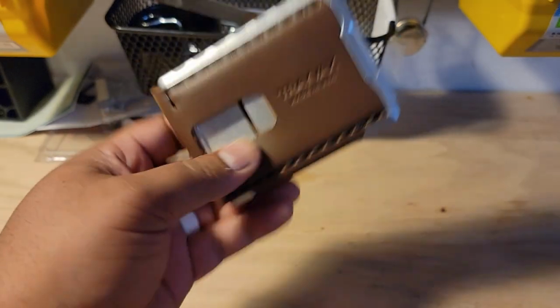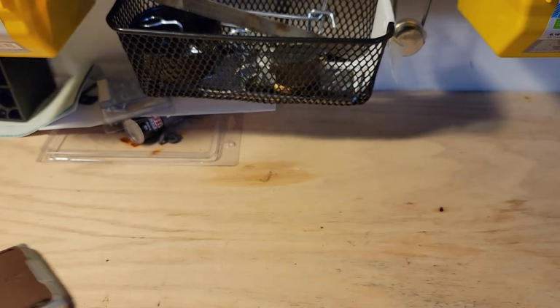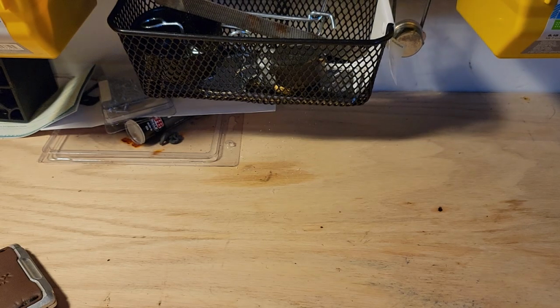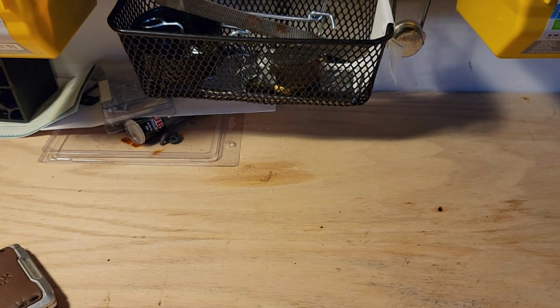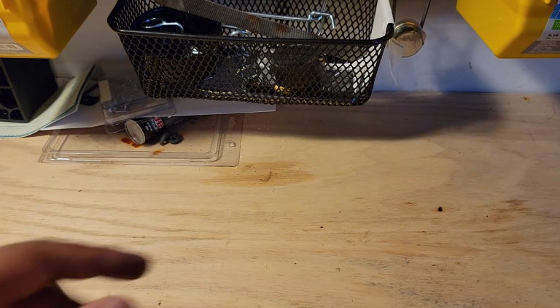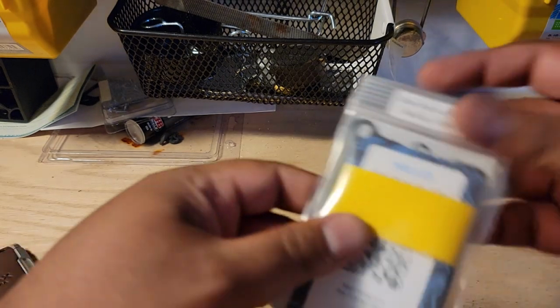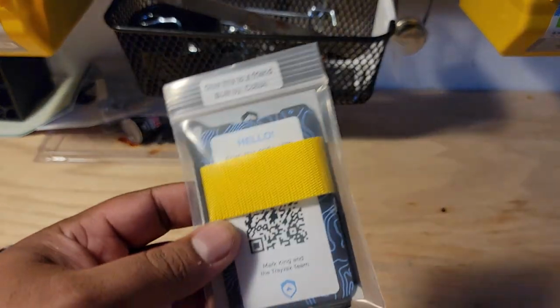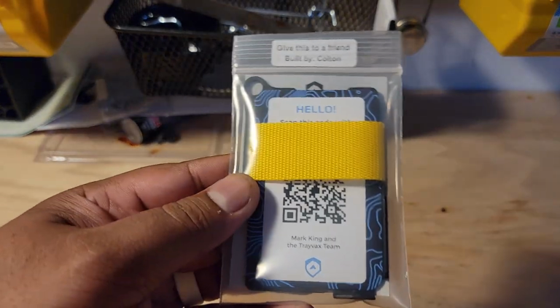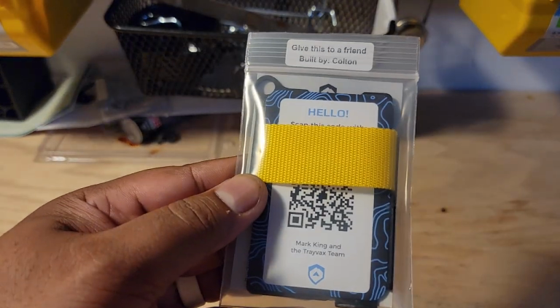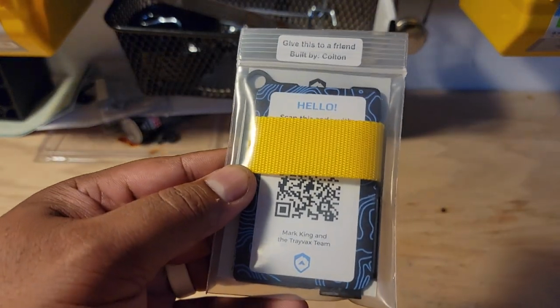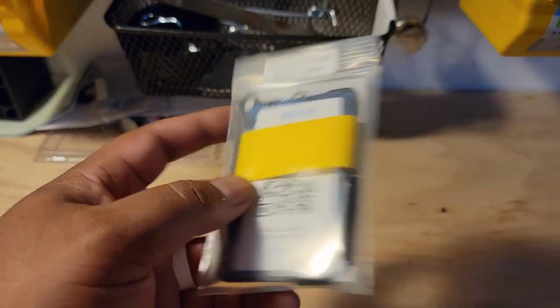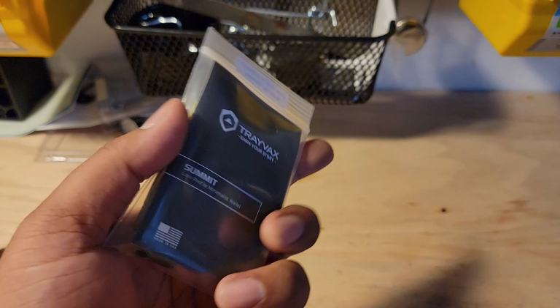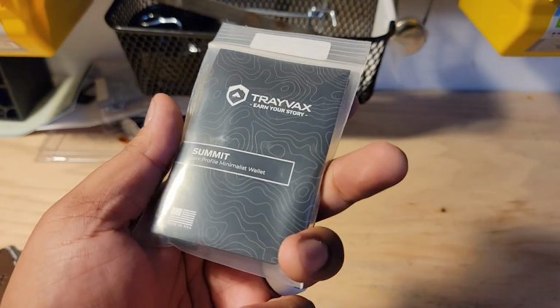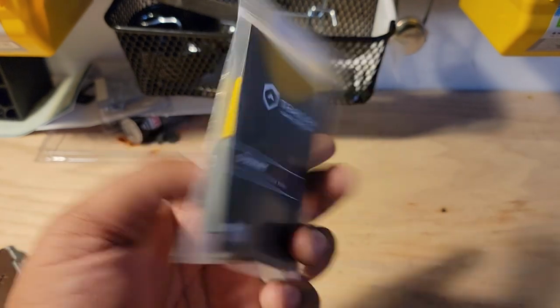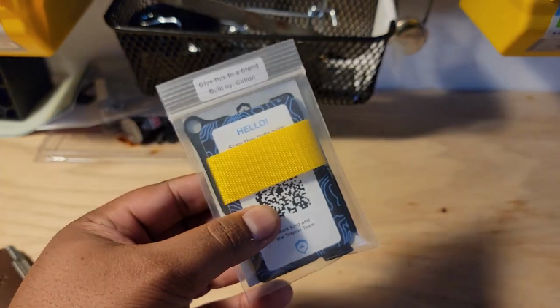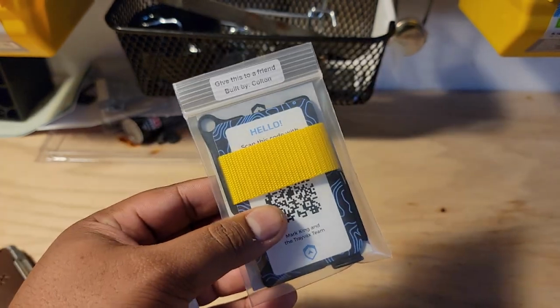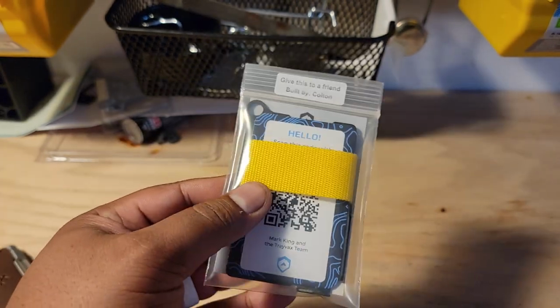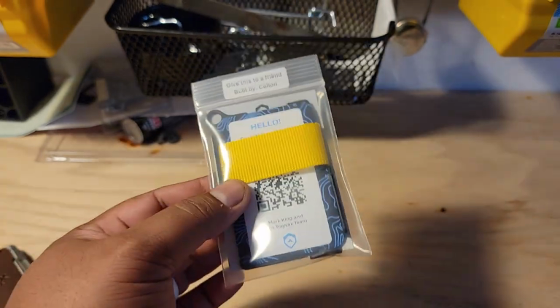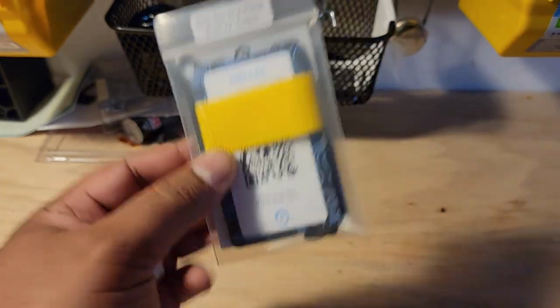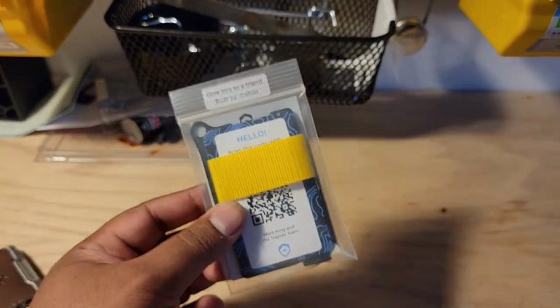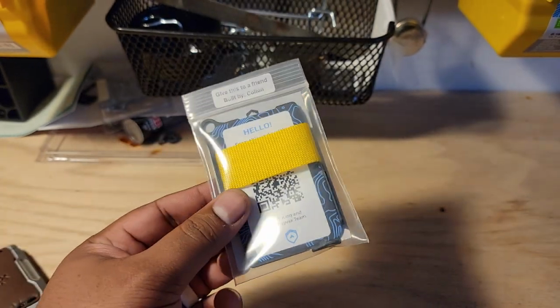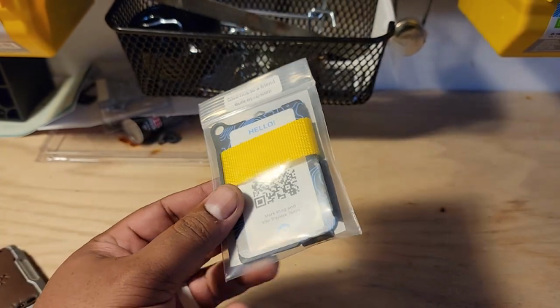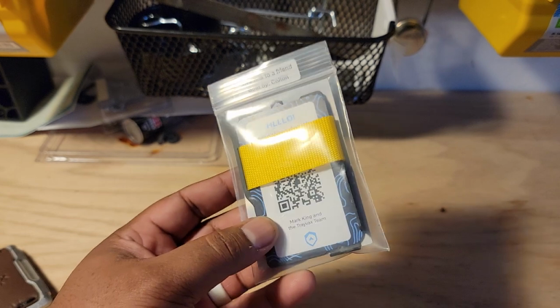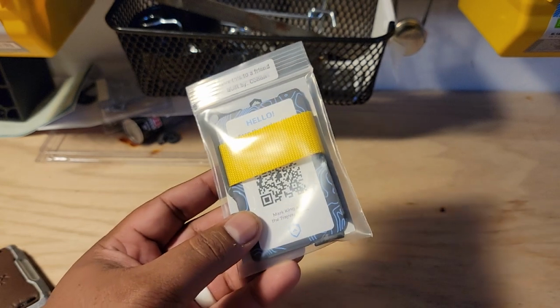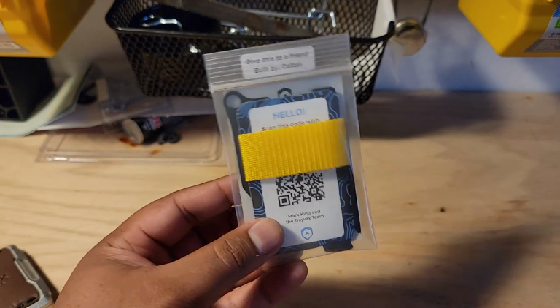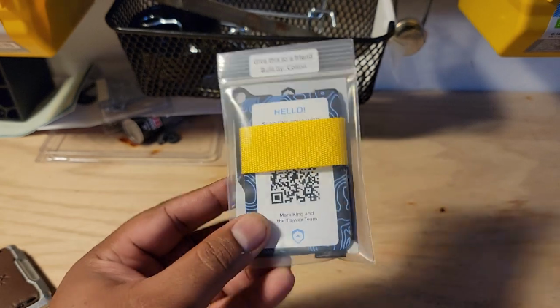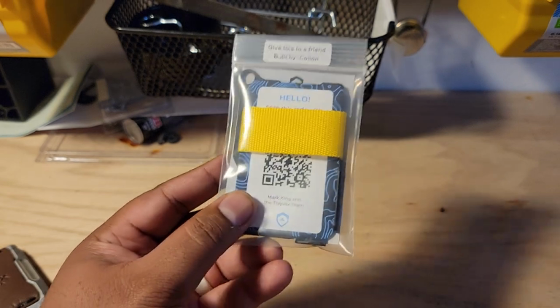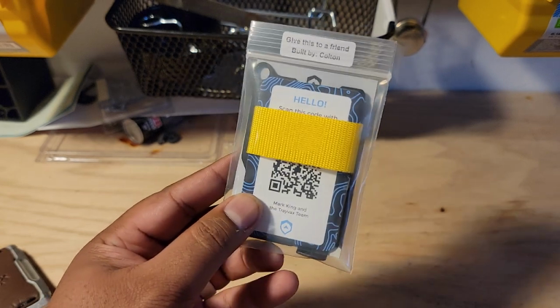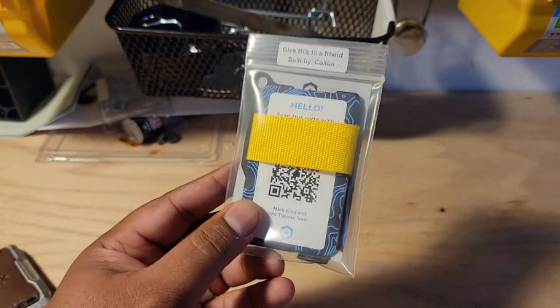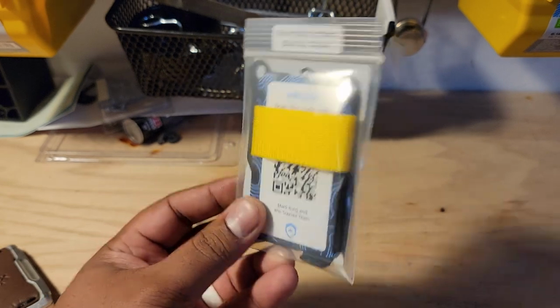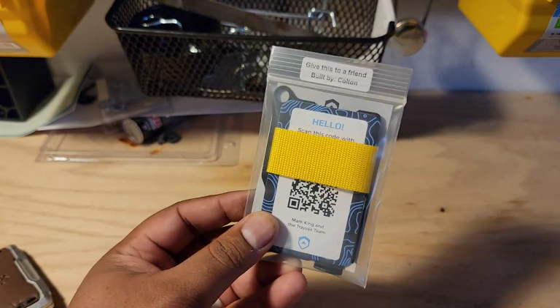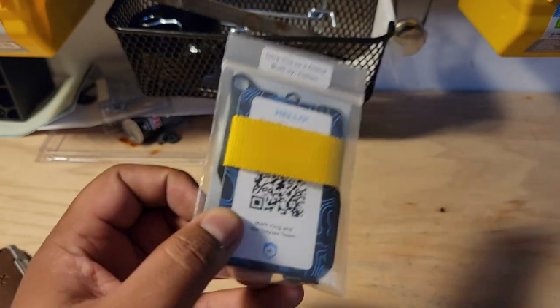One thing they always send — or at least the last few wallets I've received — they've sent a little Summit. I have reviewed the Summit, and I've got another video on this channel to show why it's really not for me. But it is a really great wallet.